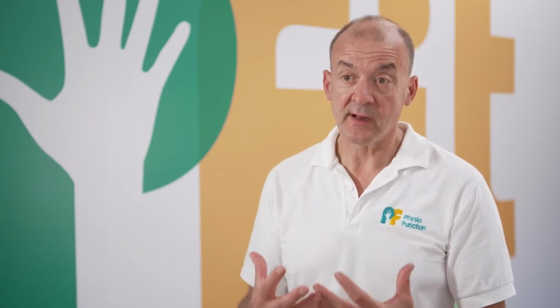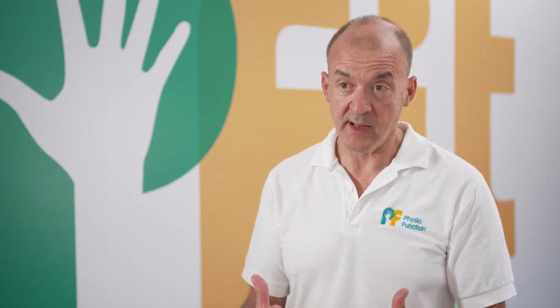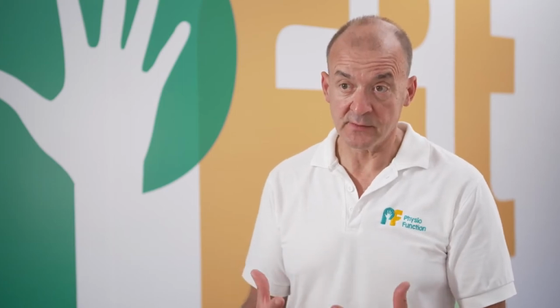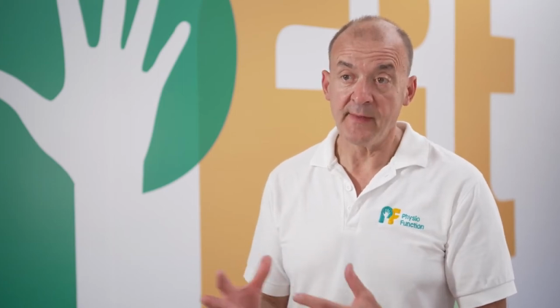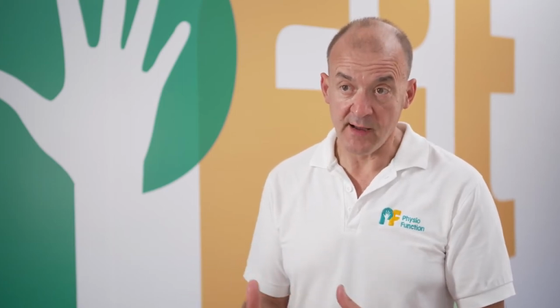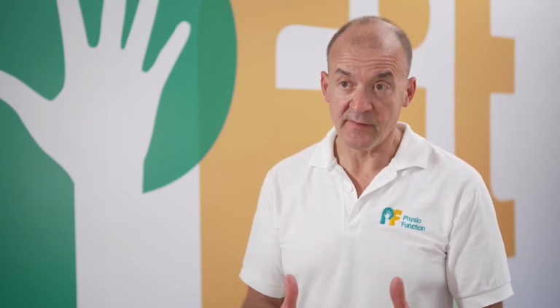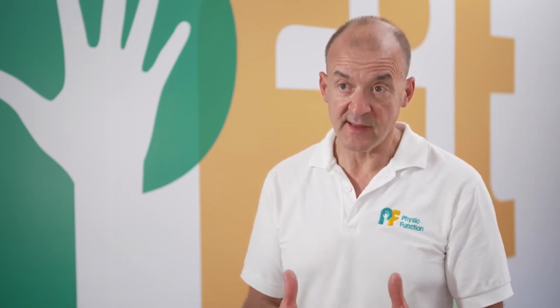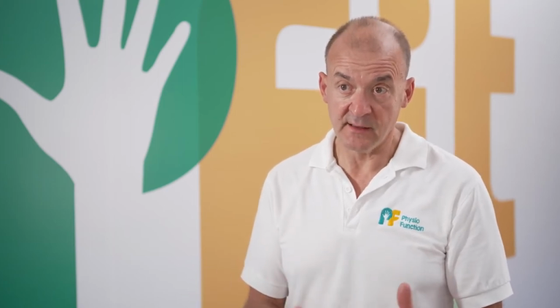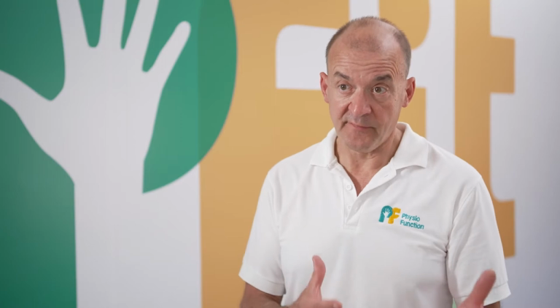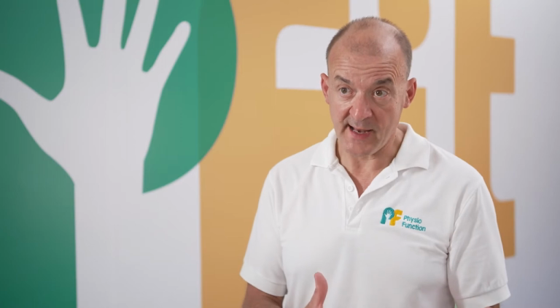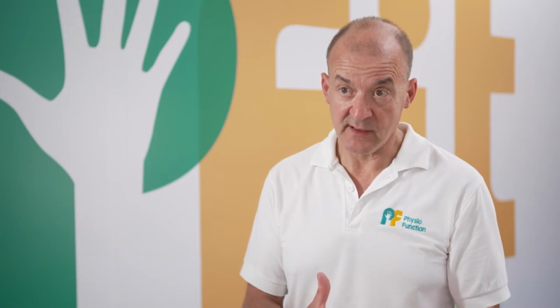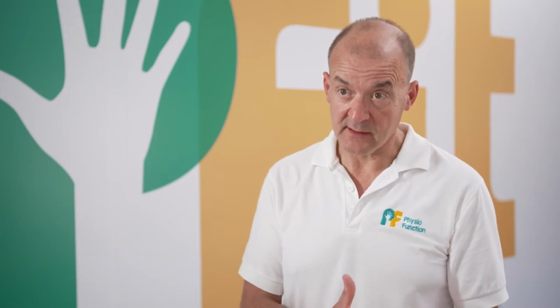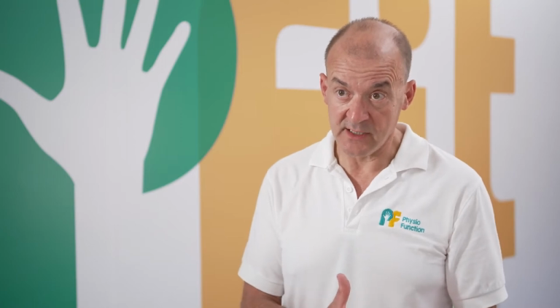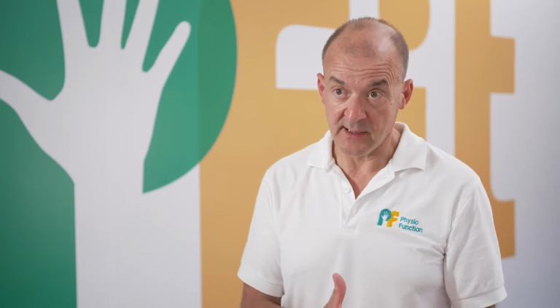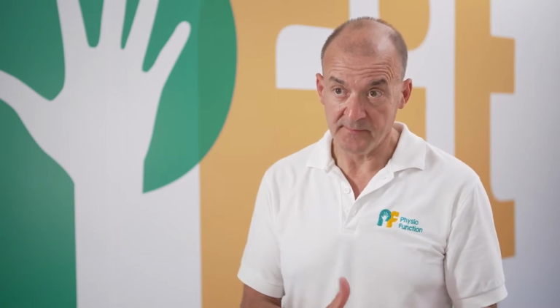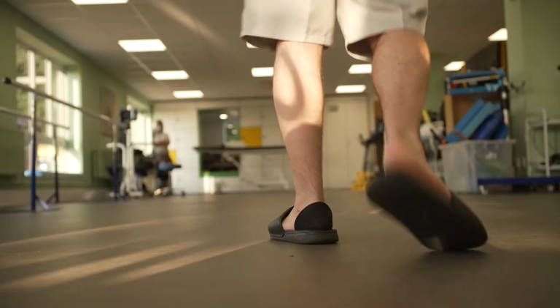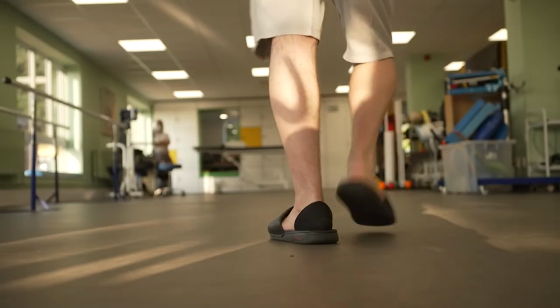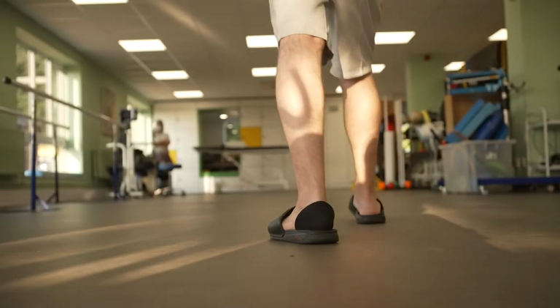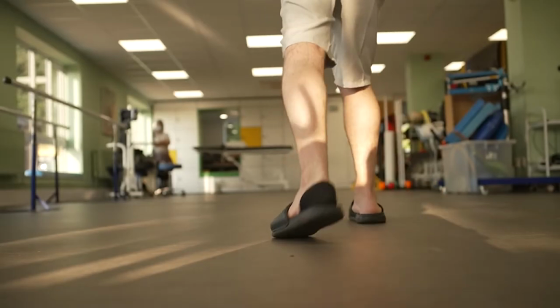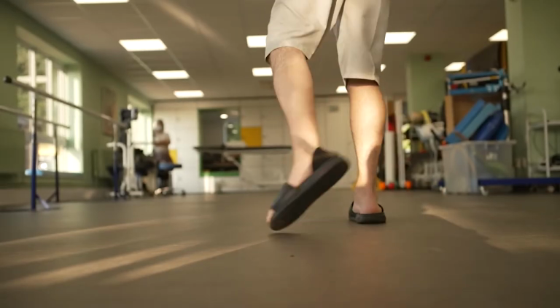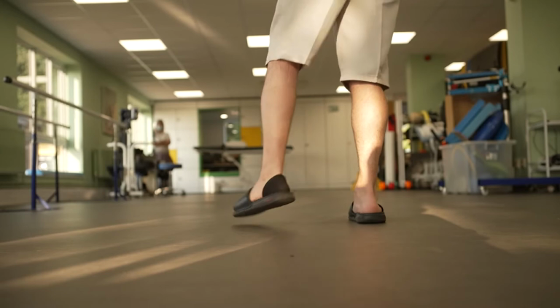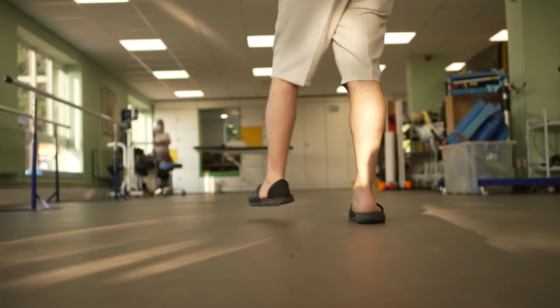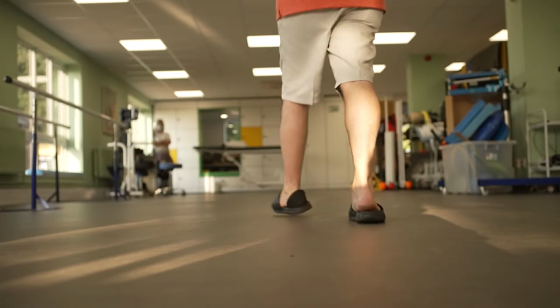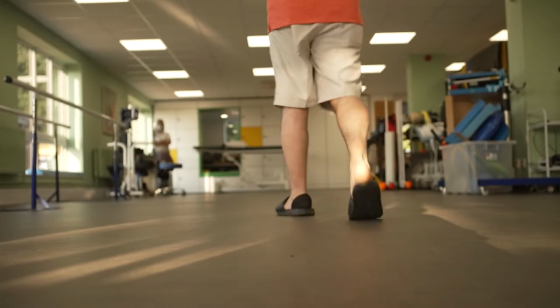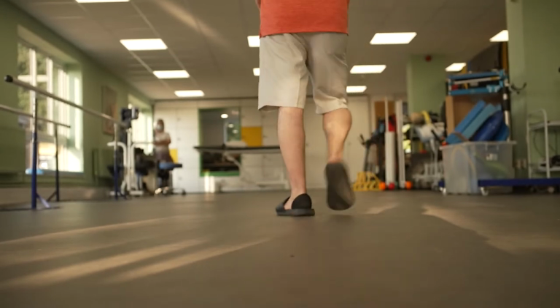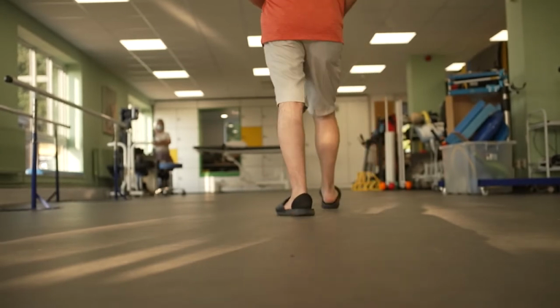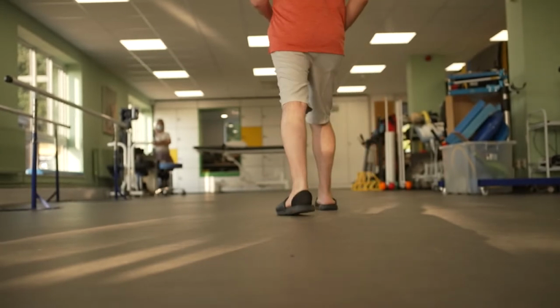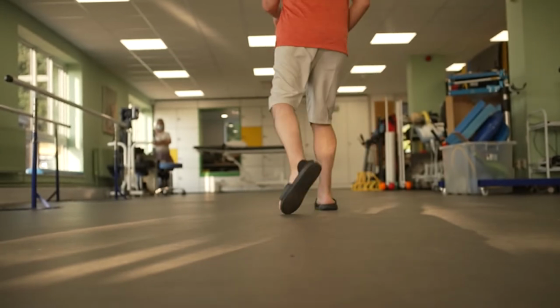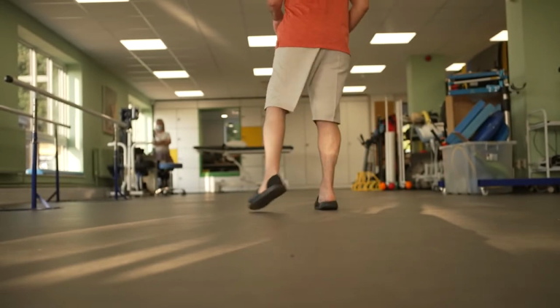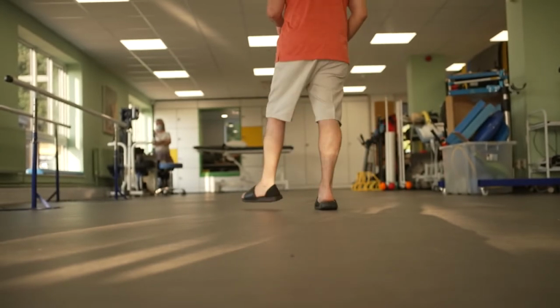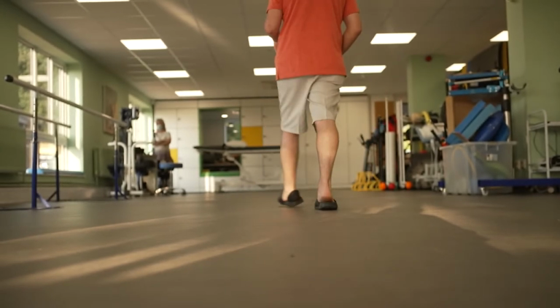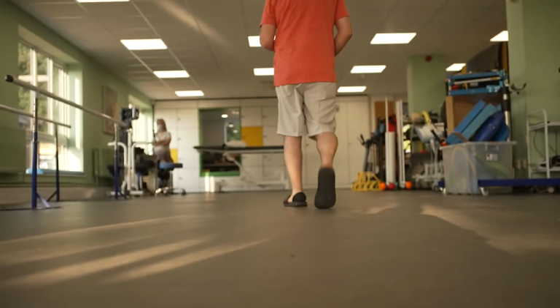We focus on strengthening weak muscles and then guiding them through so they can perform the action they're currently struggling with. Part of the assessment process is looking at that individual and trying to determine what combination of hands-on therapy — be it stretching, strengthening, or massage — will help them.